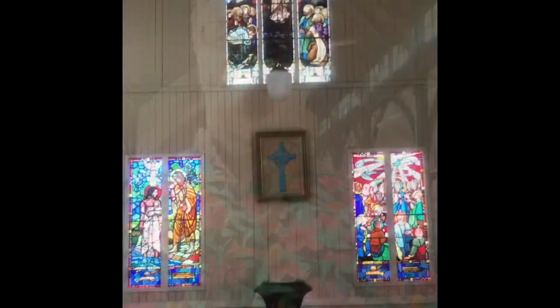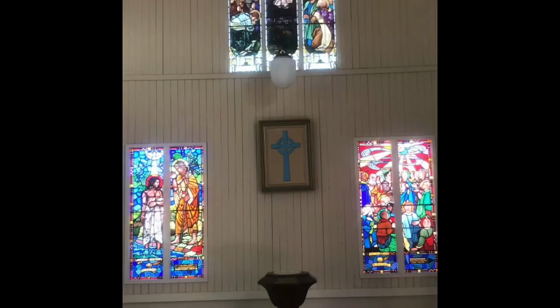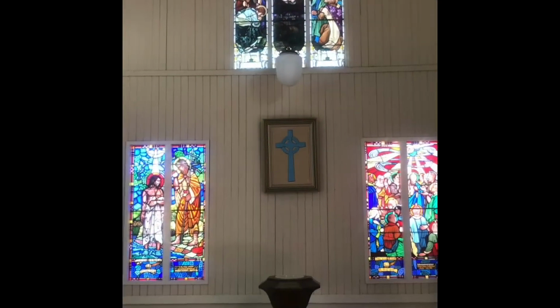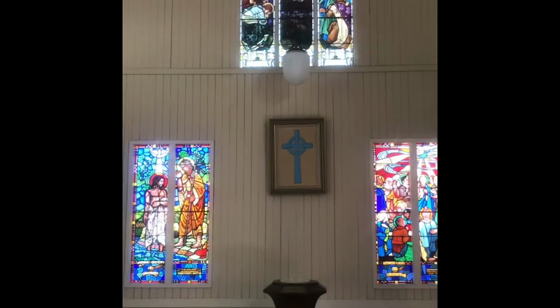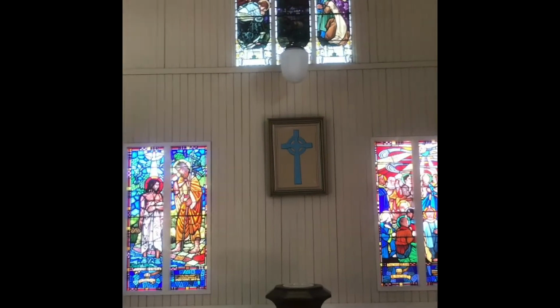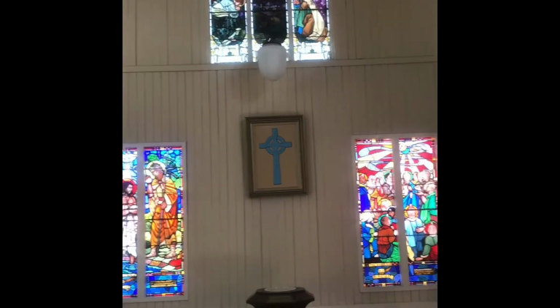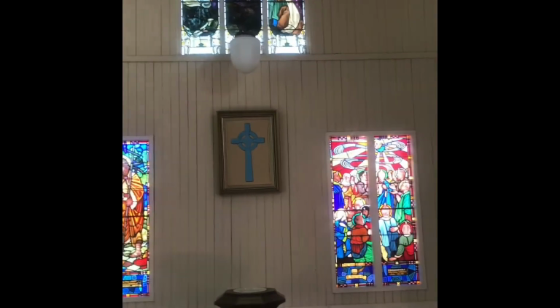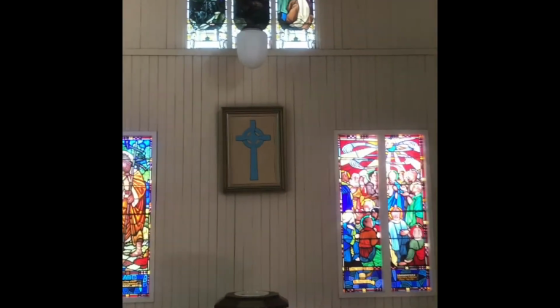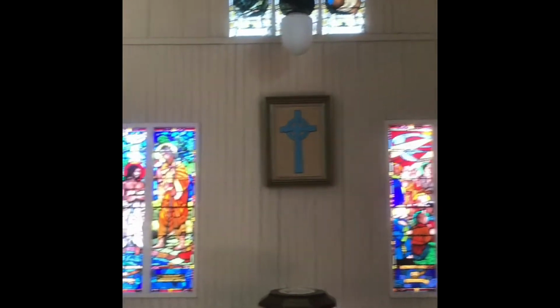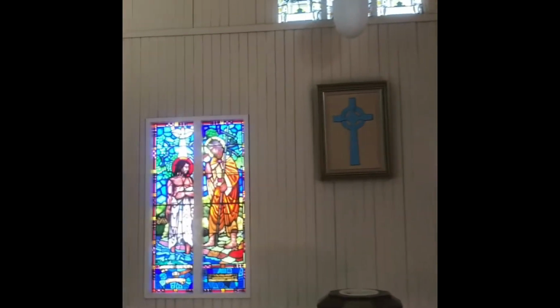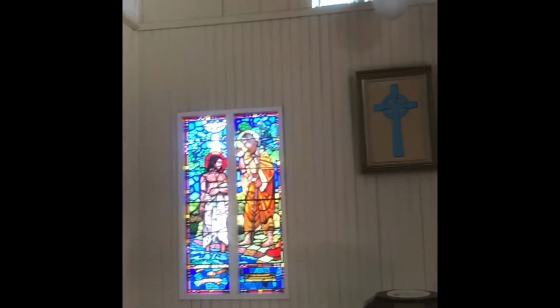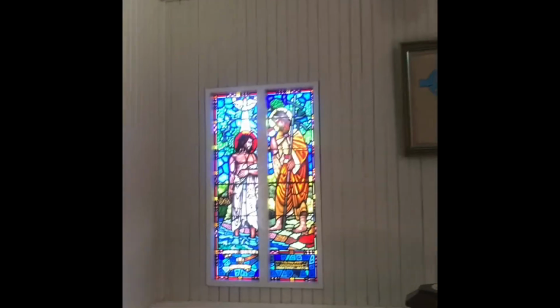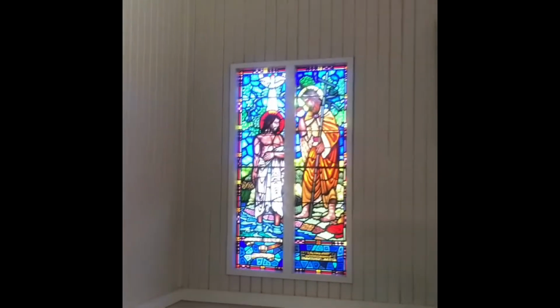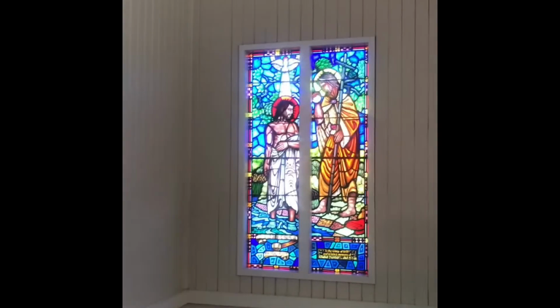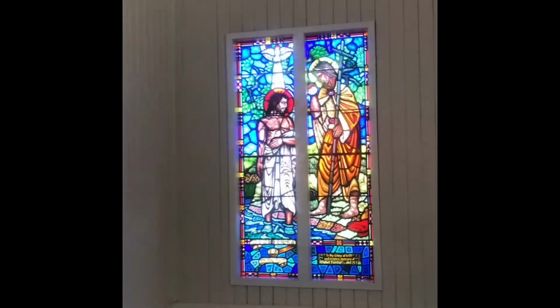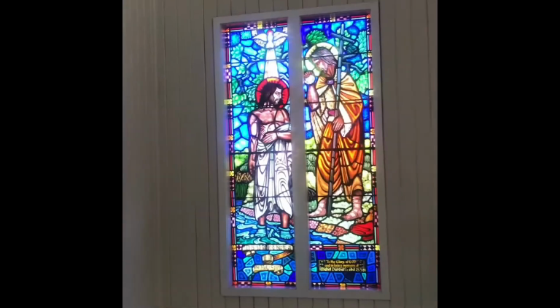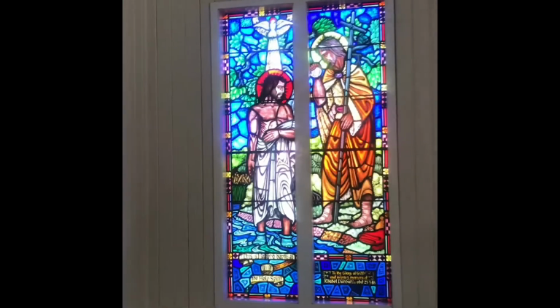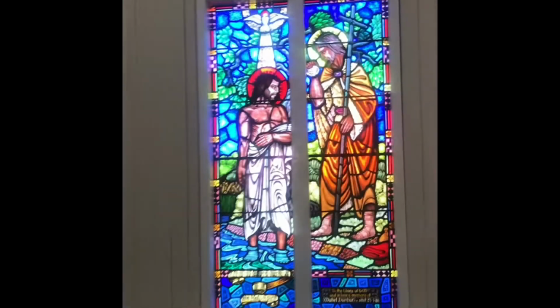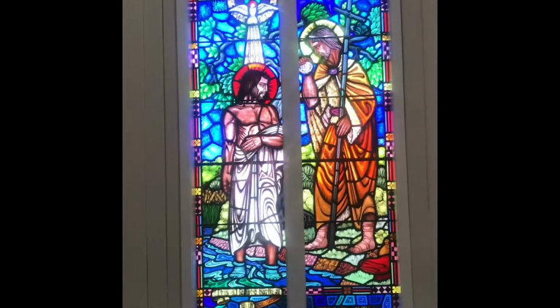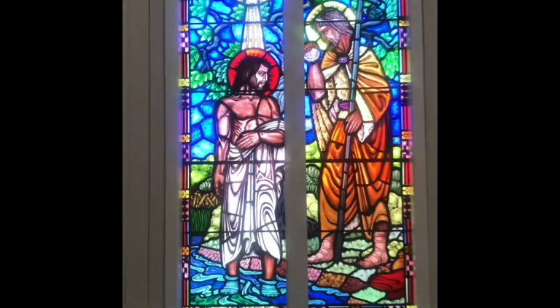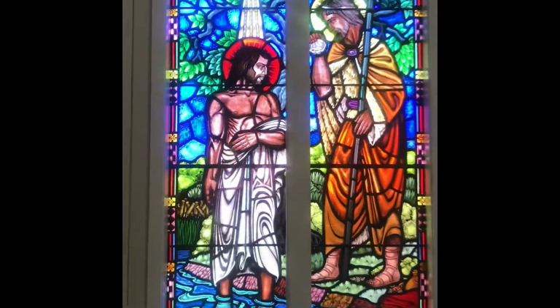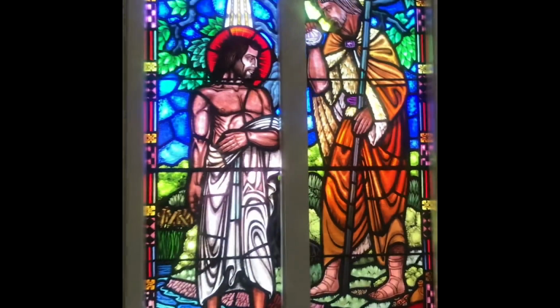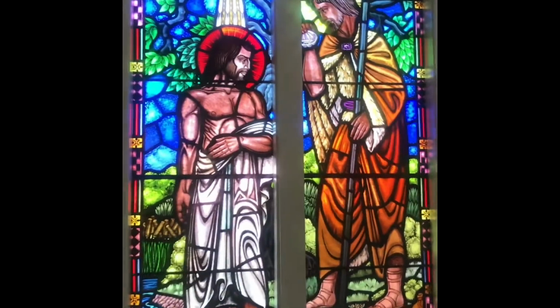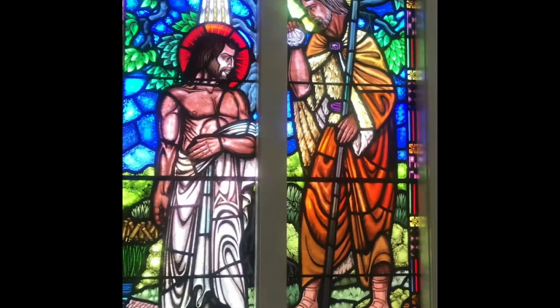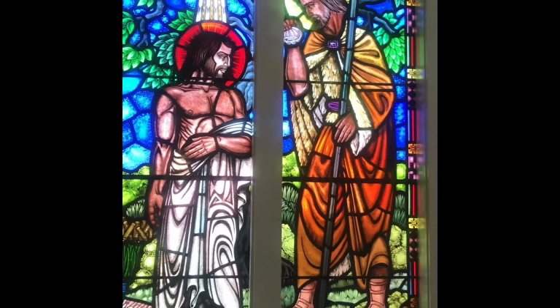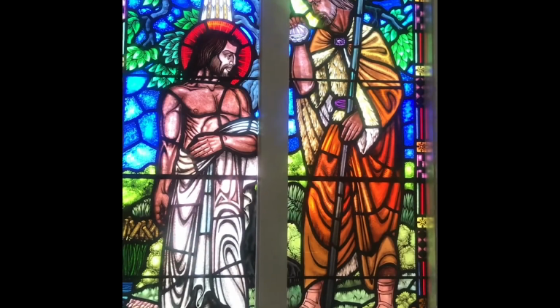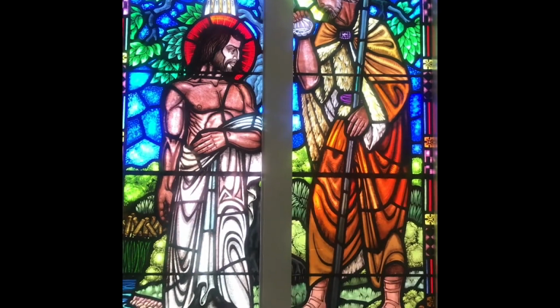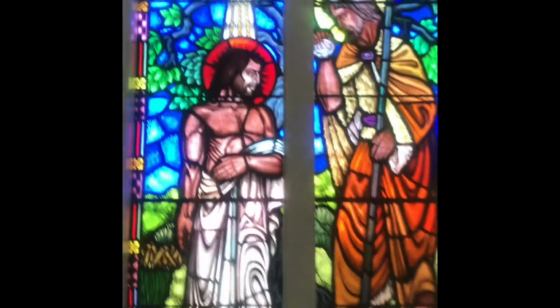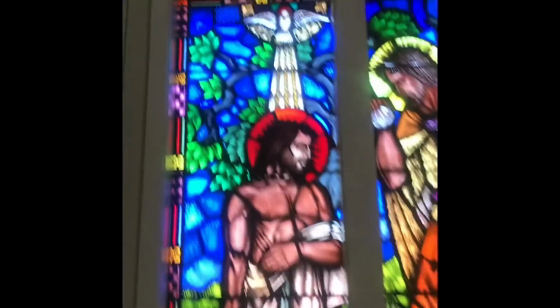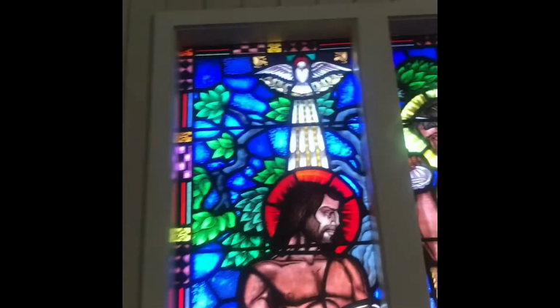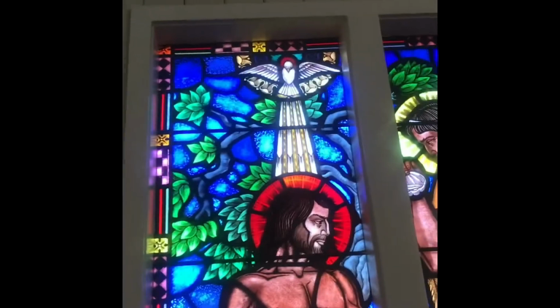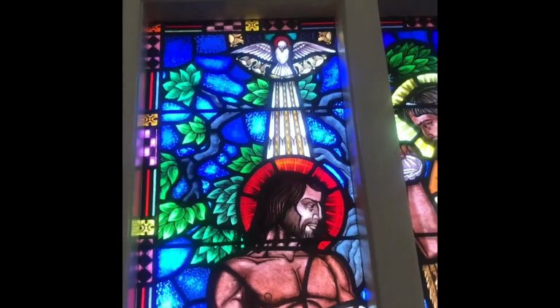These are the three windows at Clayfield in the old century and I'm going to look at this first one with John the Baptist and Jesus. This is Jesus' baptism. We see the dove descend on Jesus.